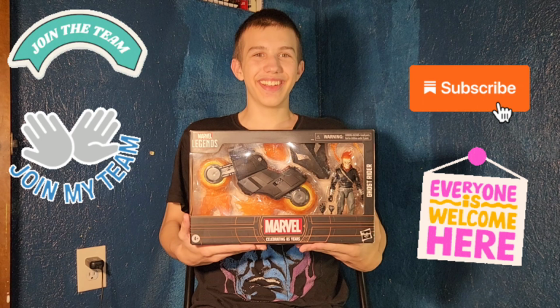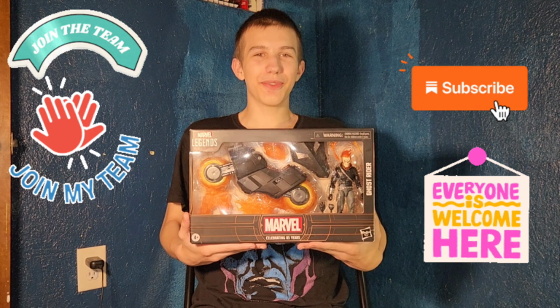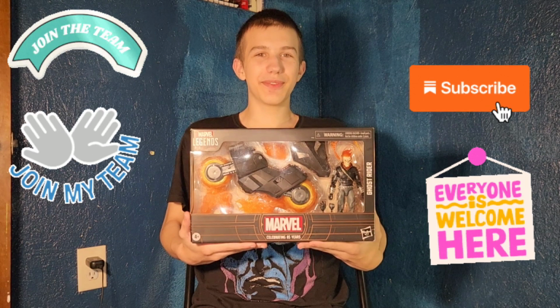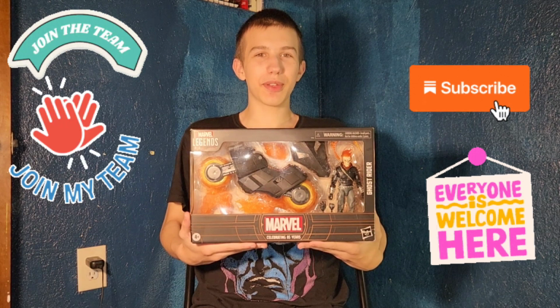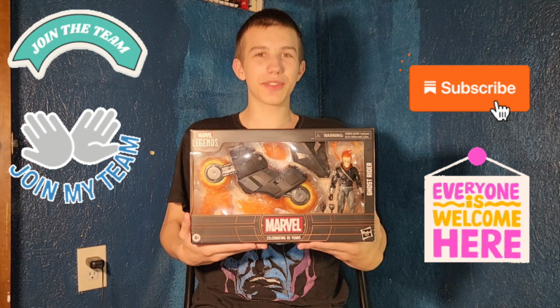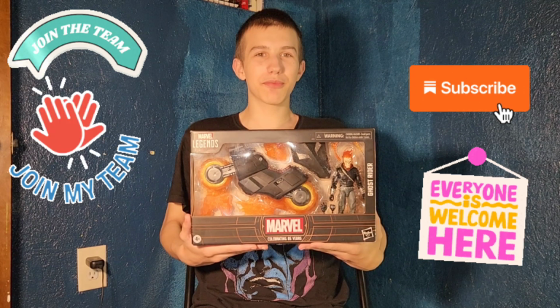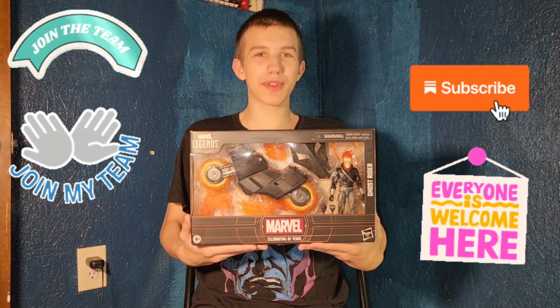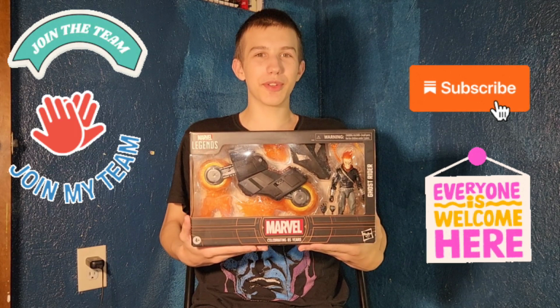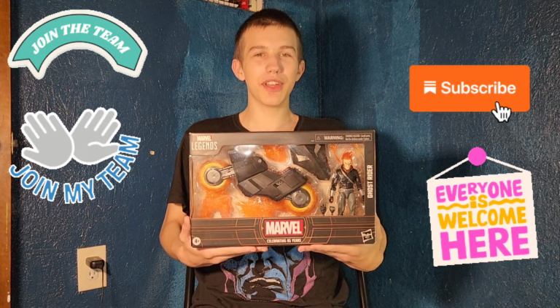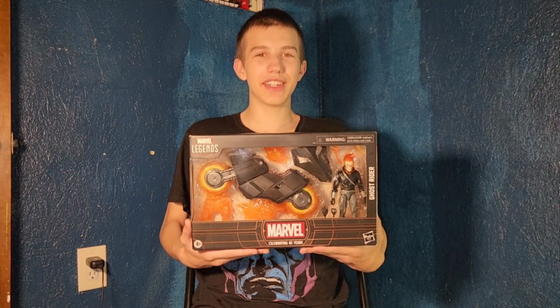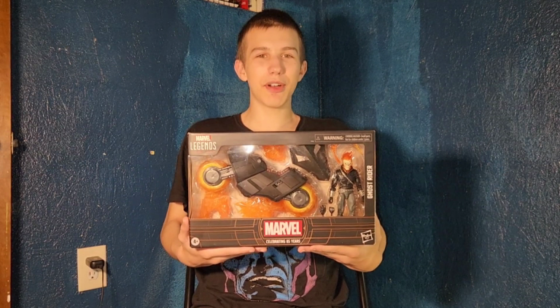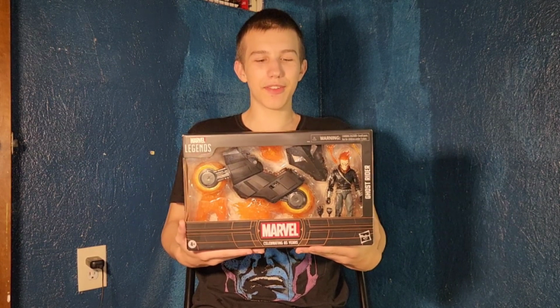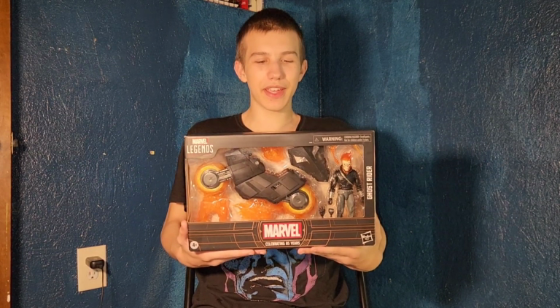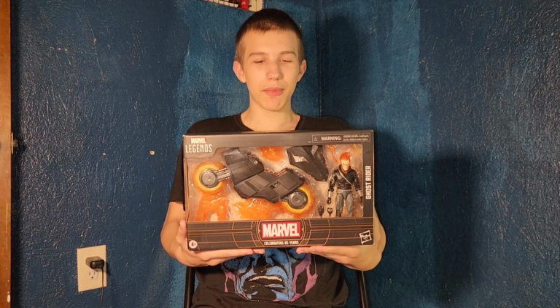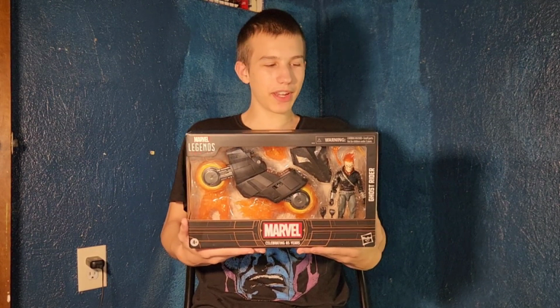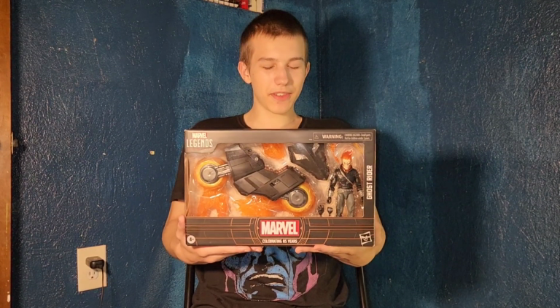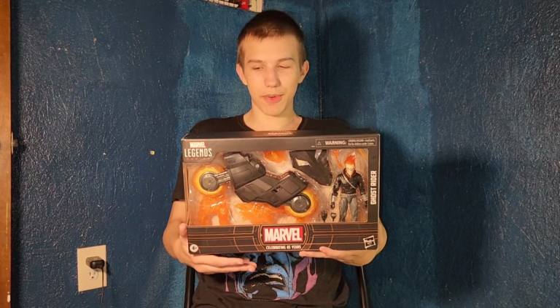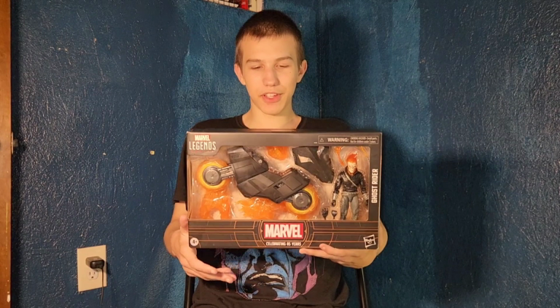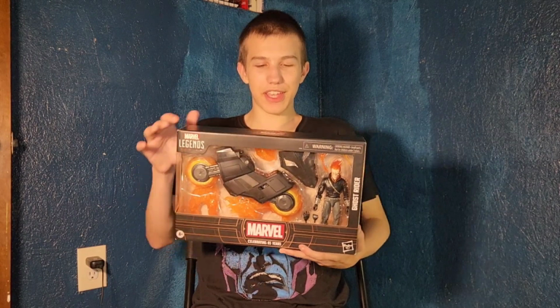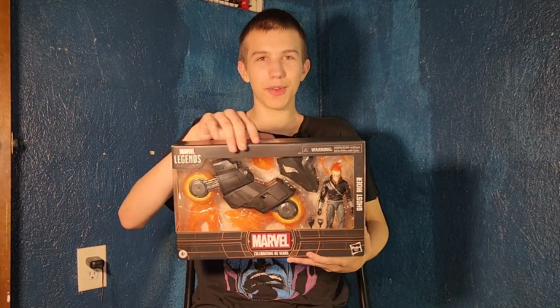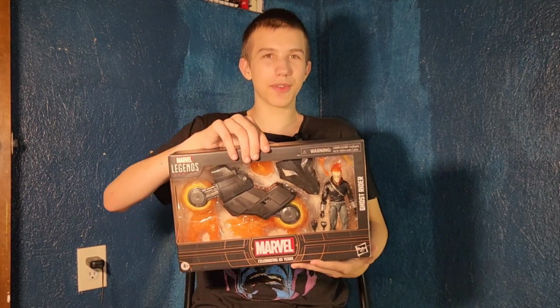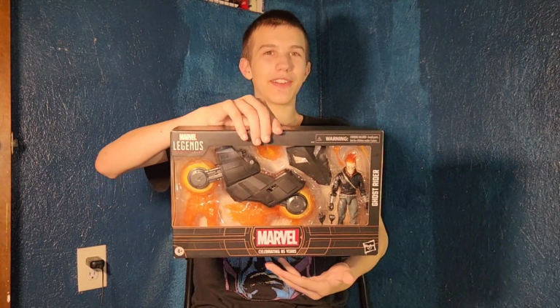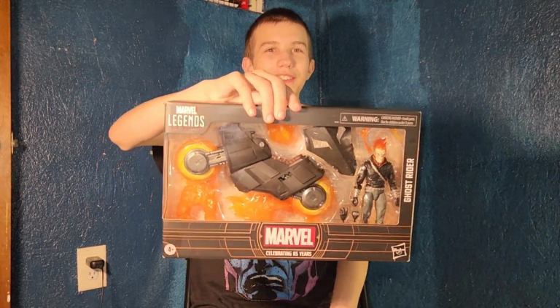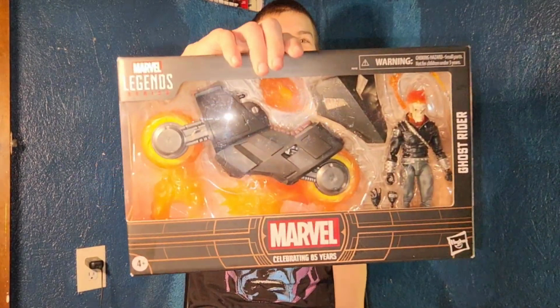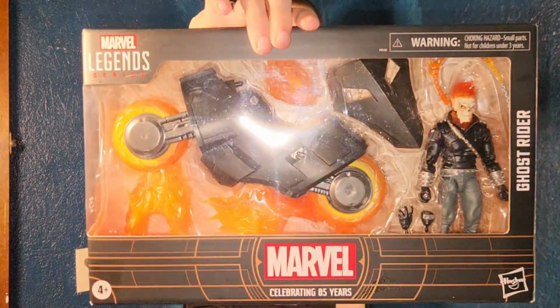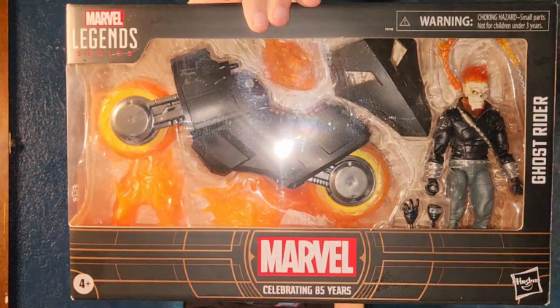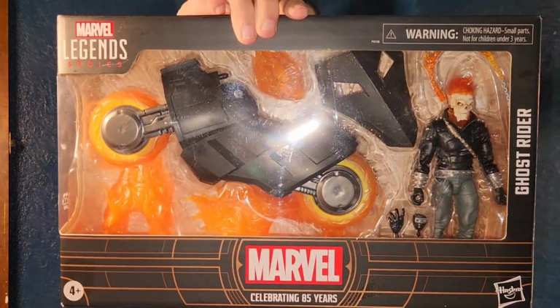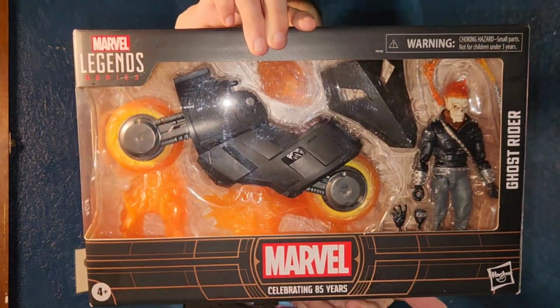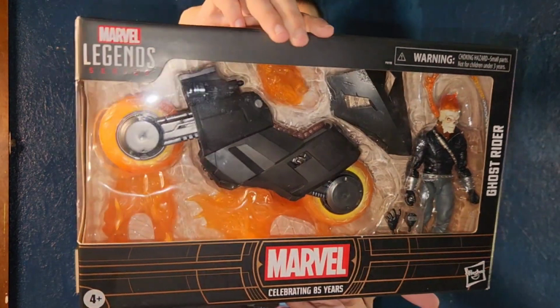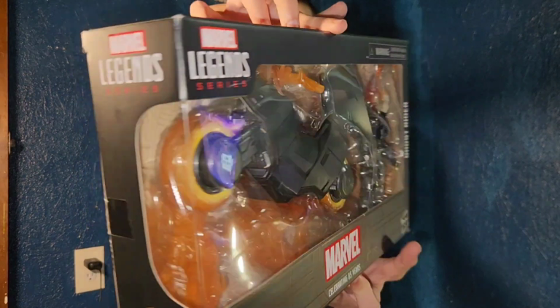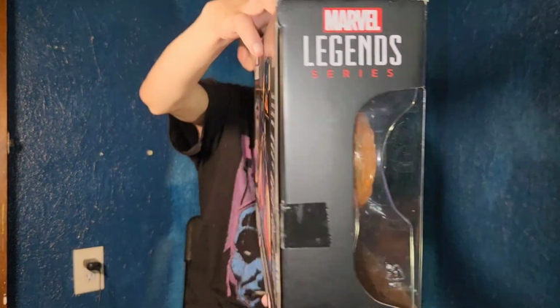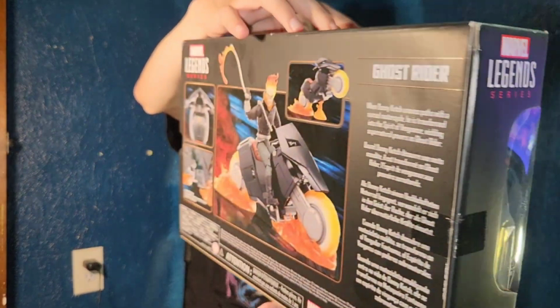Hello friends, it's PunkyPlayBrothers, and please remember to subscribe to our YouTube. Today I'm unboxing and reviewing Marvel 85 Years Marvel Legends Hasbro Ghost Rider — totally Johnny Blaze.